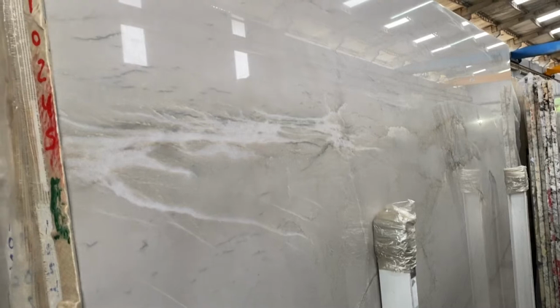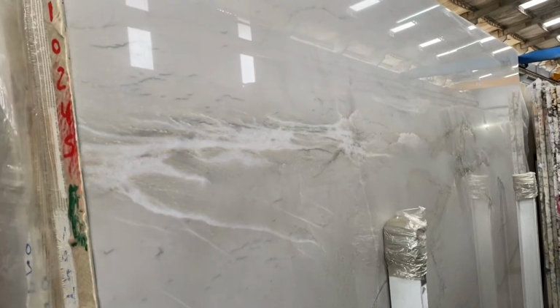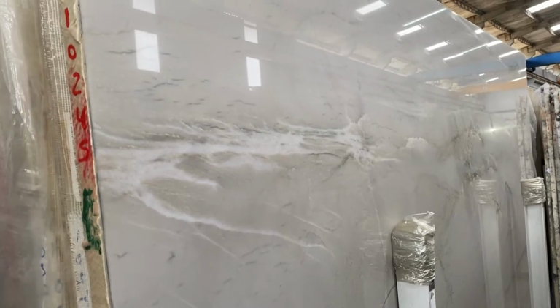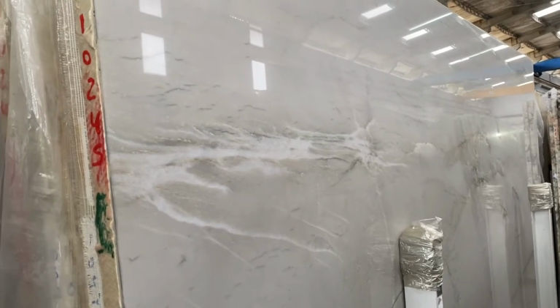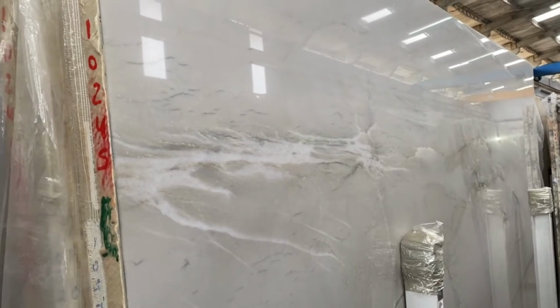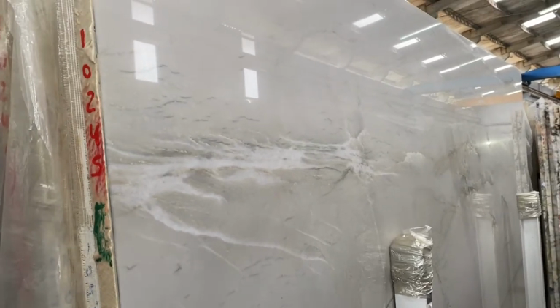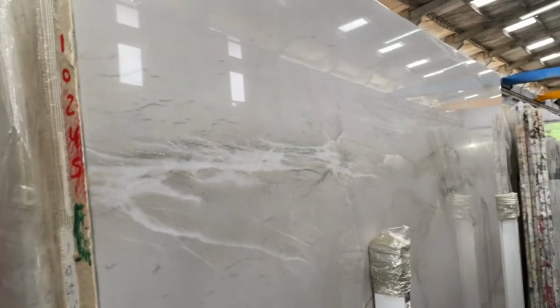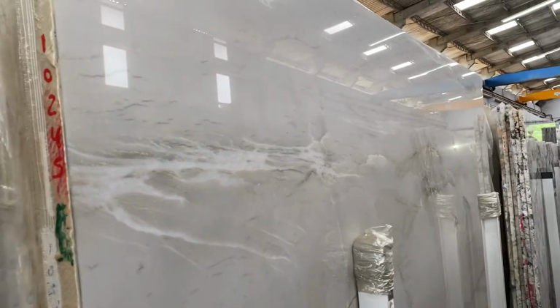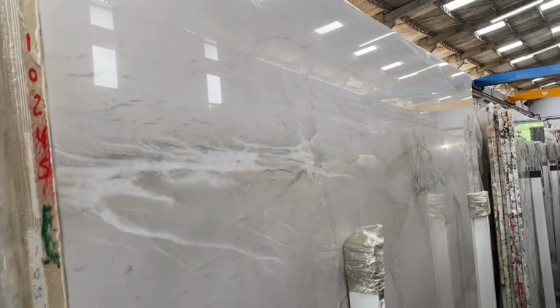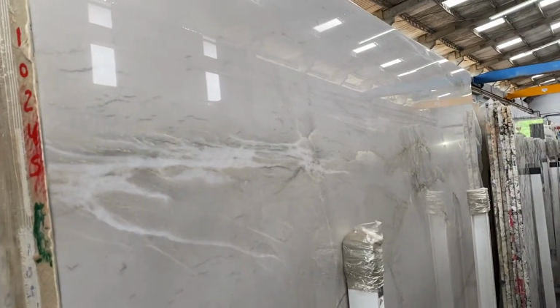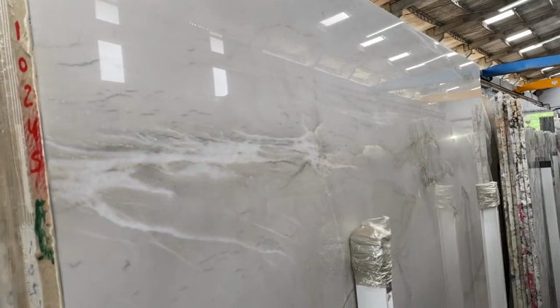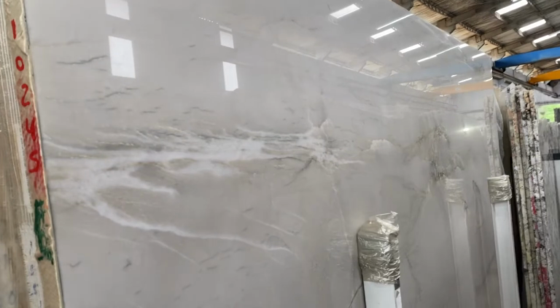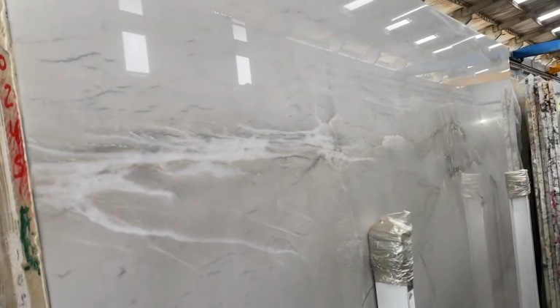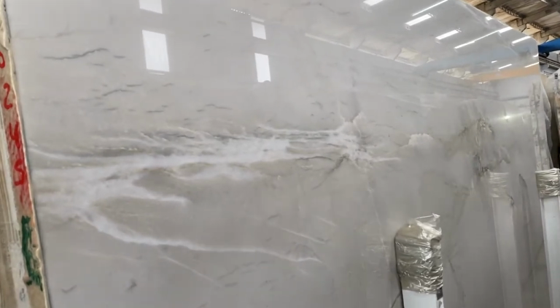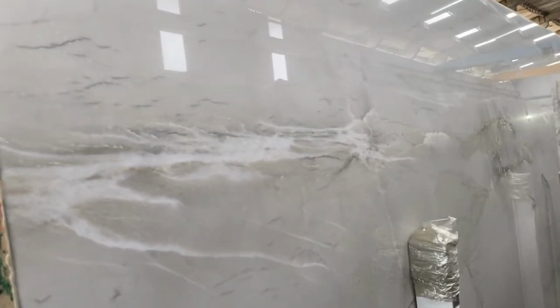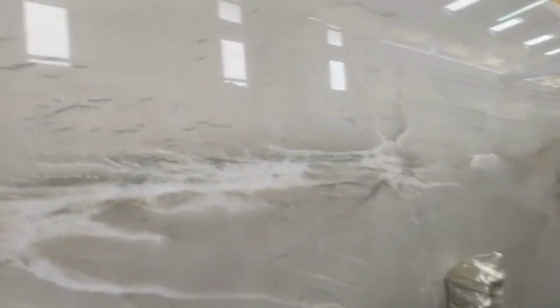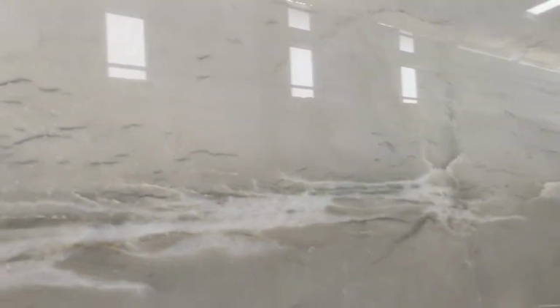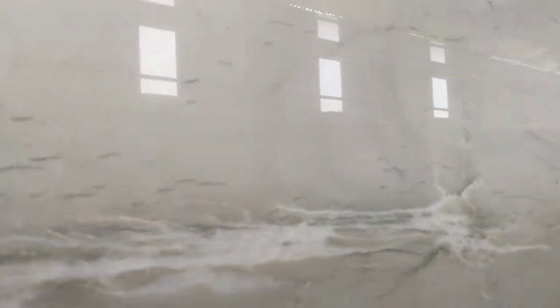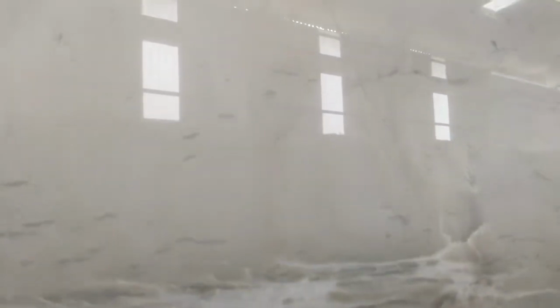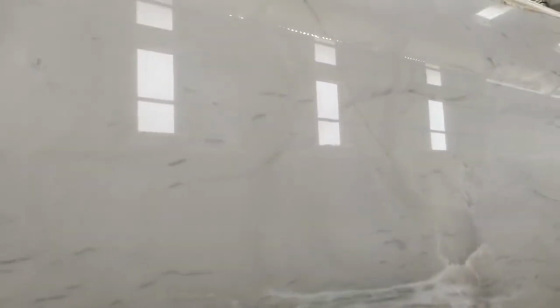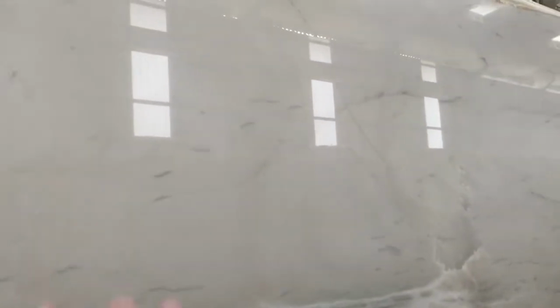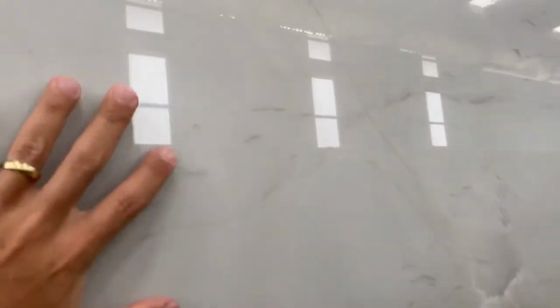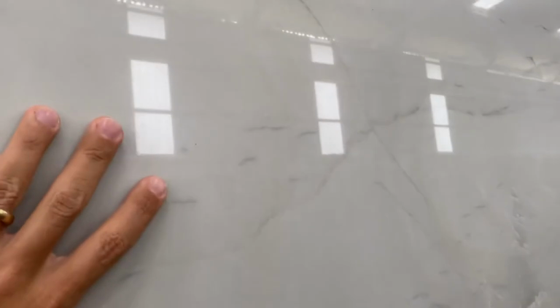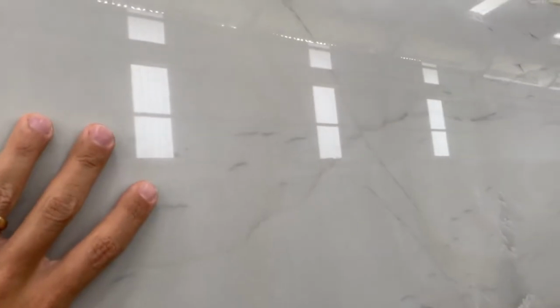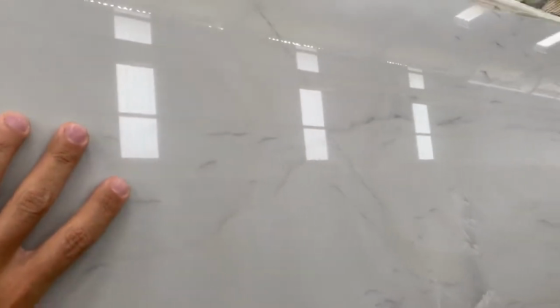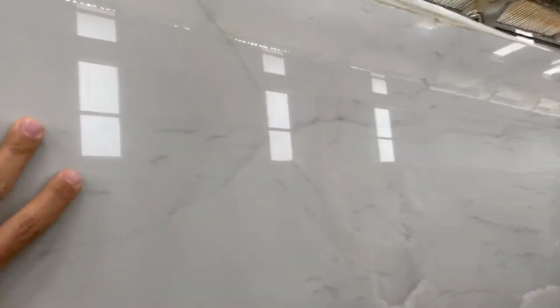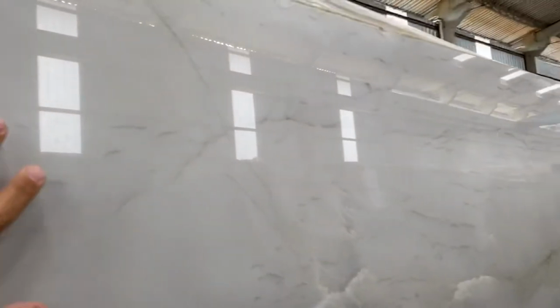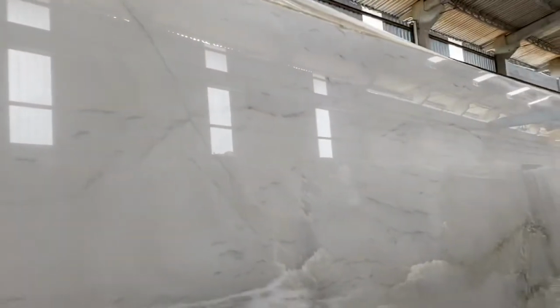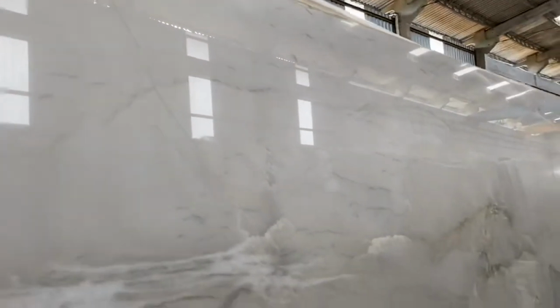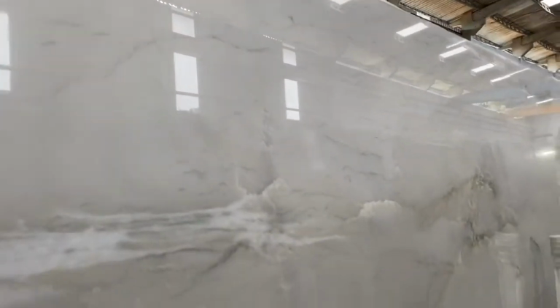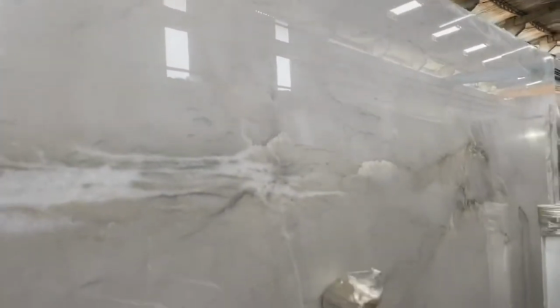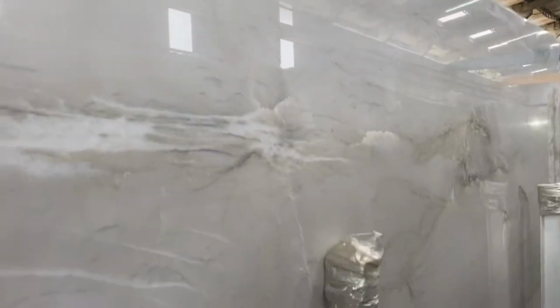That's the Bianco Superiori block 10245. This one has a very nice white background, as you can see — very, very white, beautiful for sure.